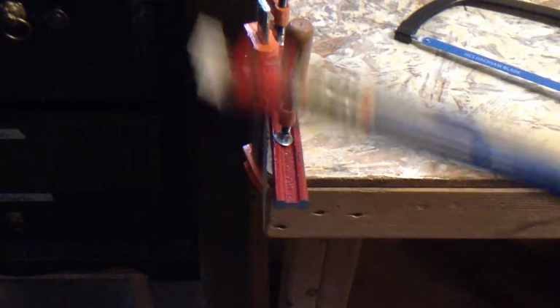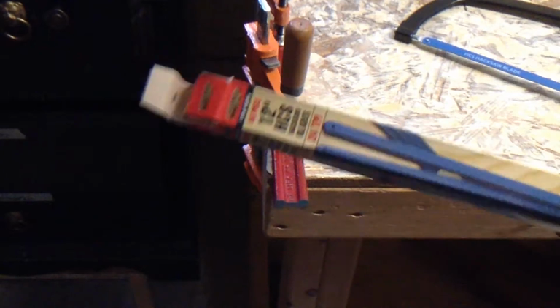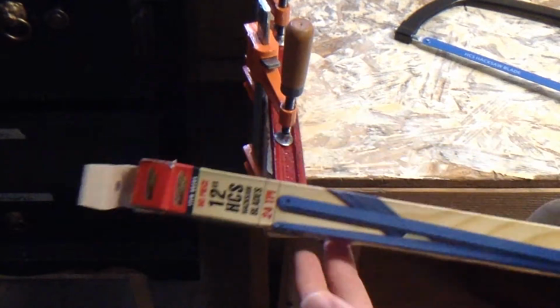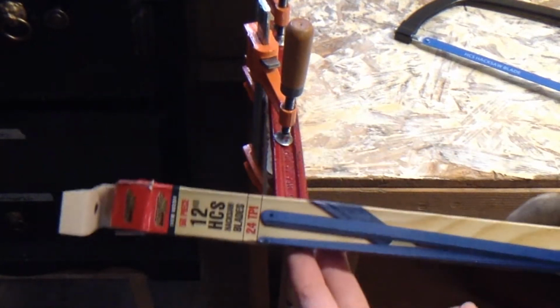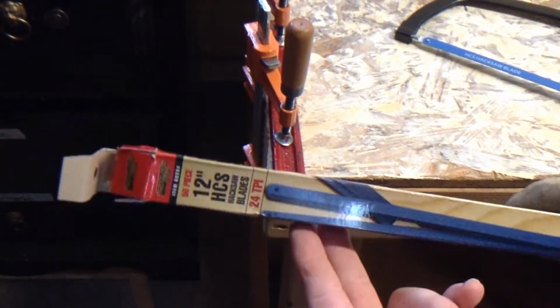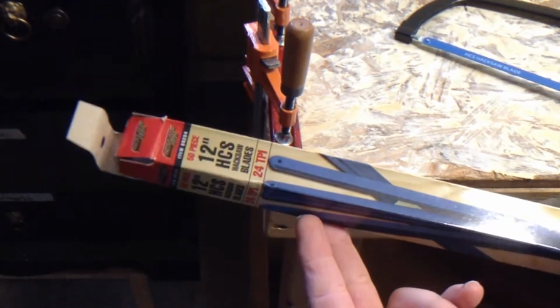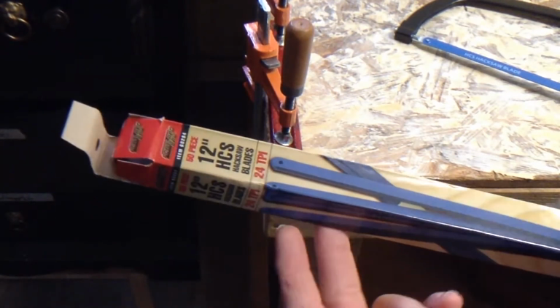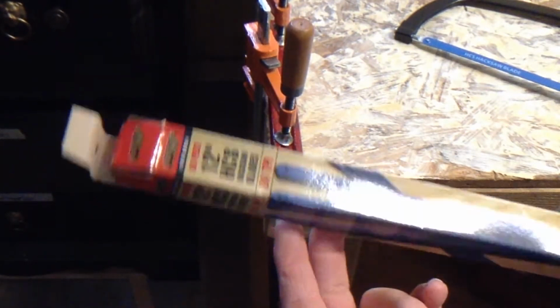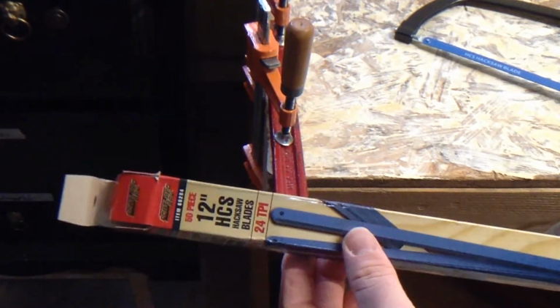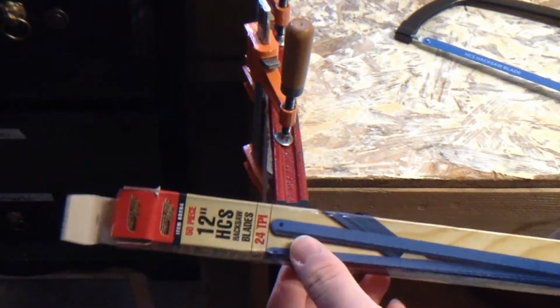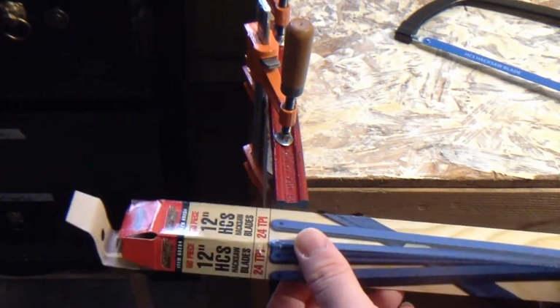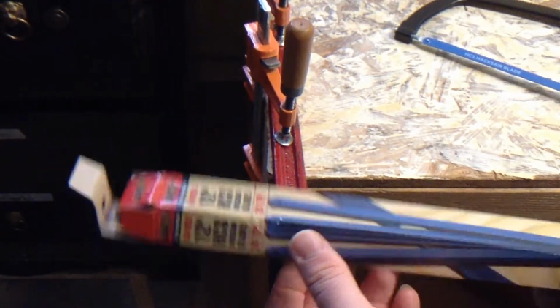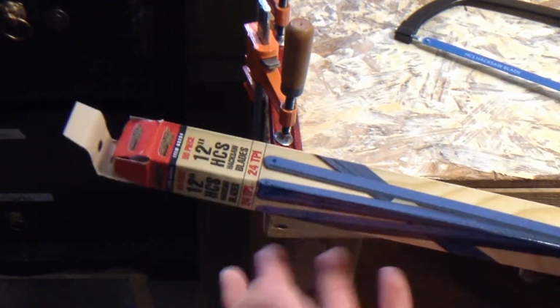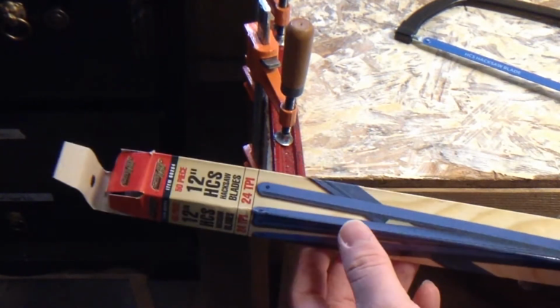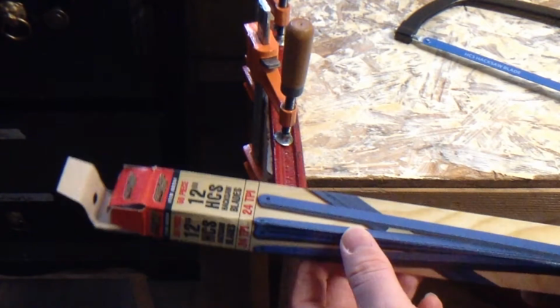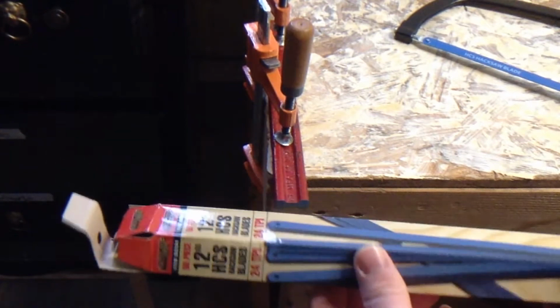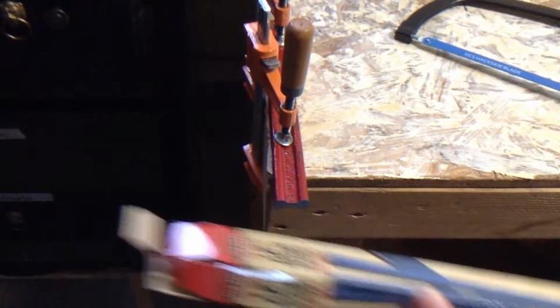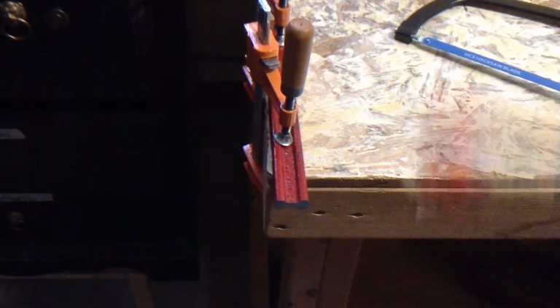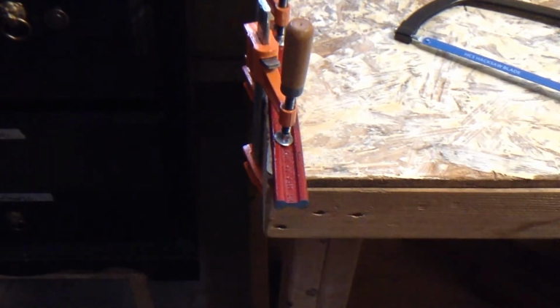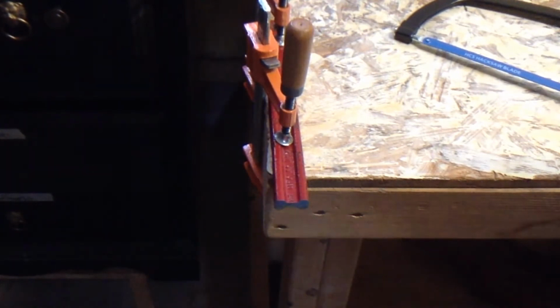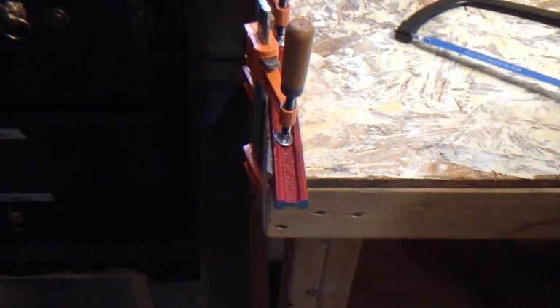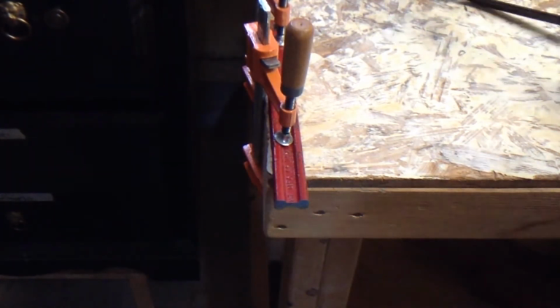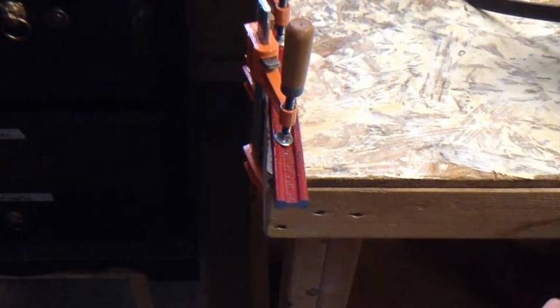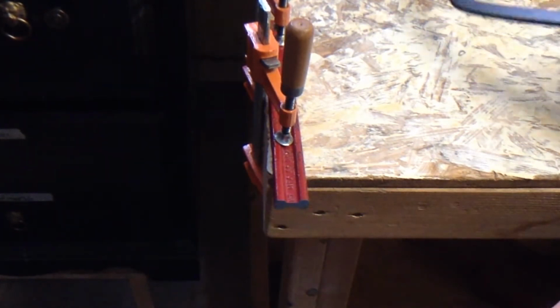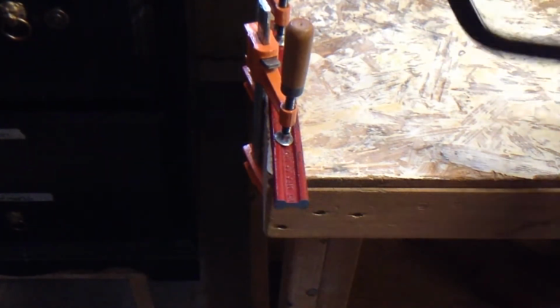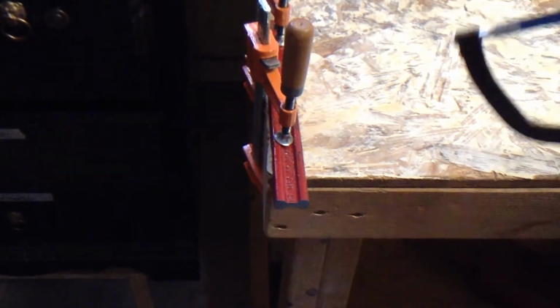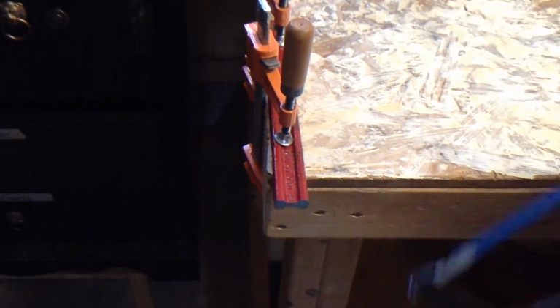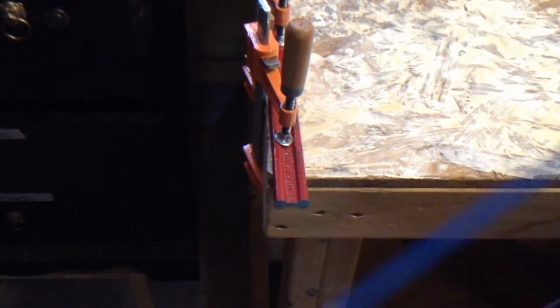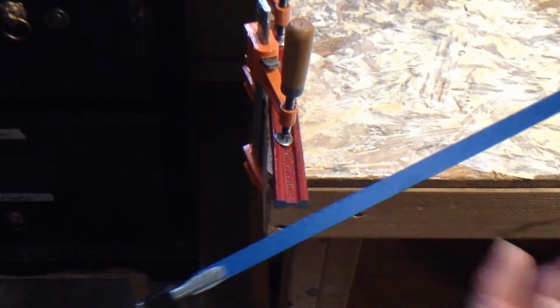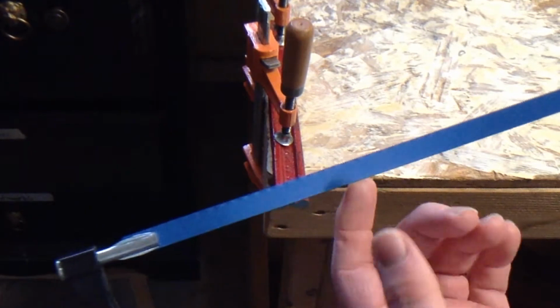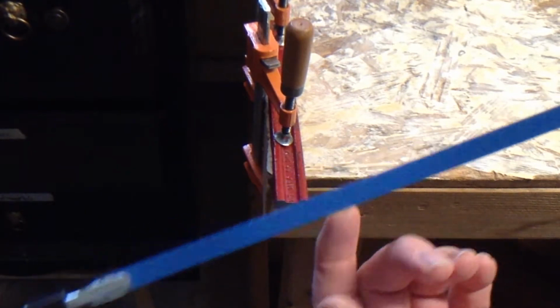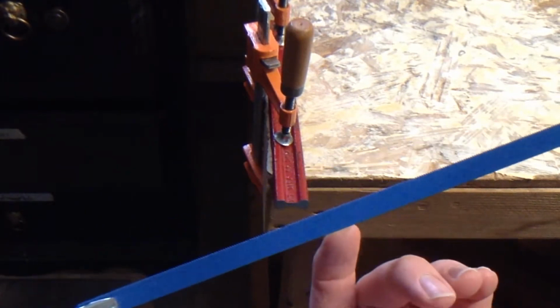This is a review of these Harbor Freight hacksaw blades. These are $5 or so for 50 of them. I'm also going to give you a few tips to make it a lot easier if you're using a hacksaw.